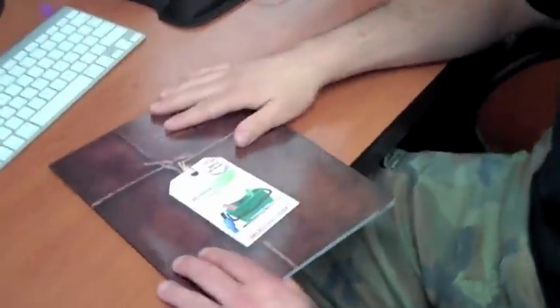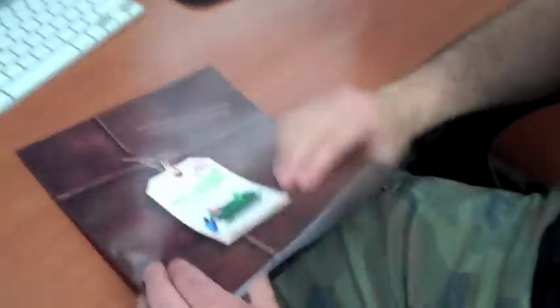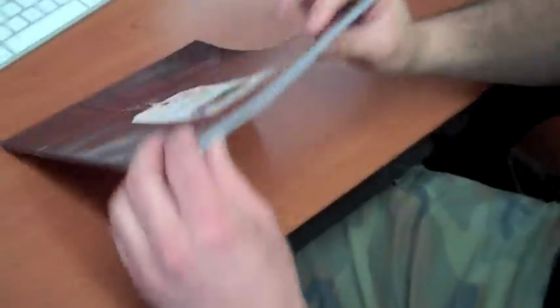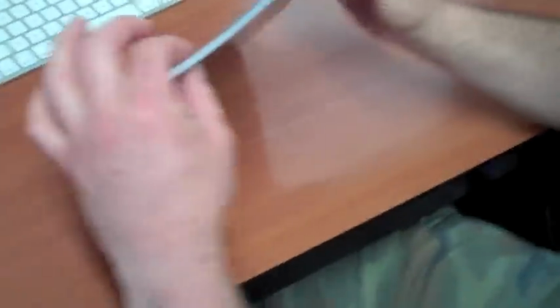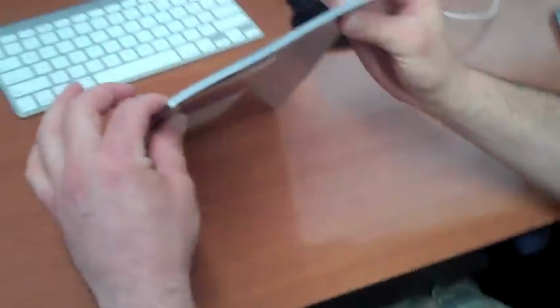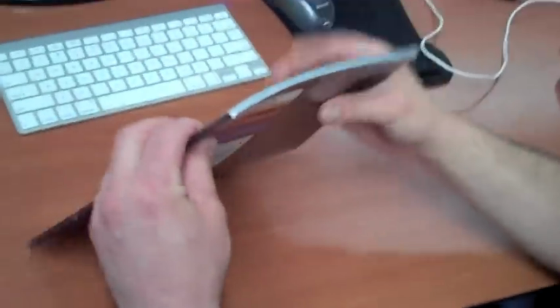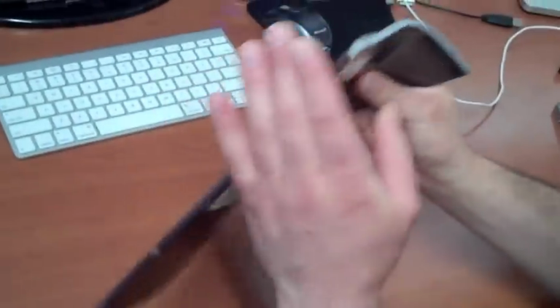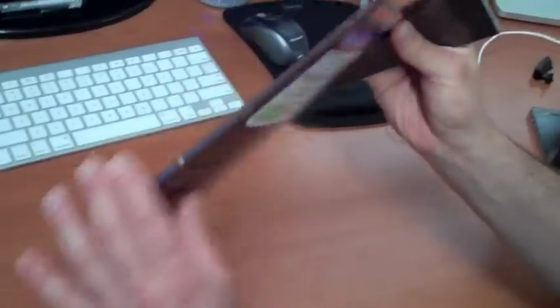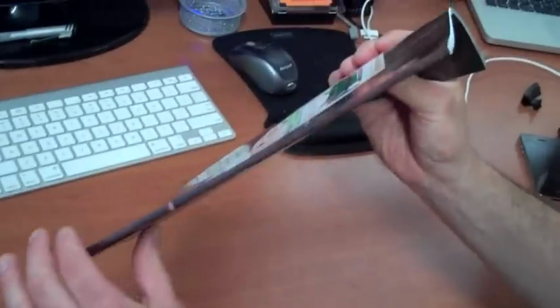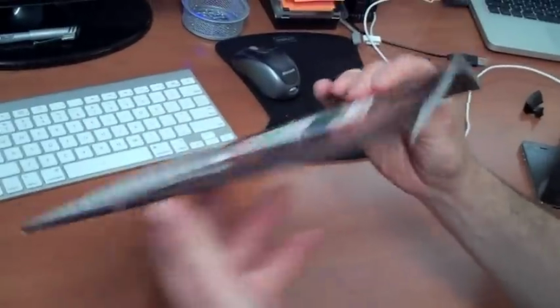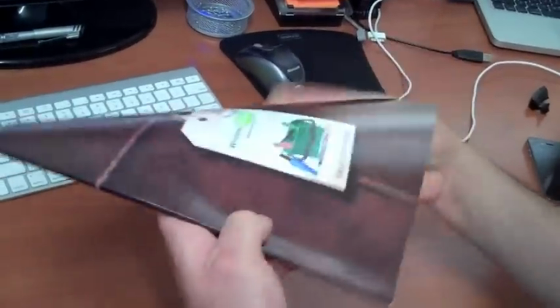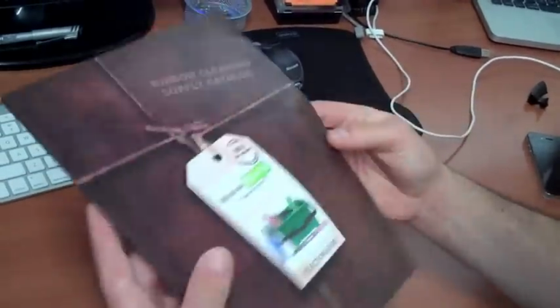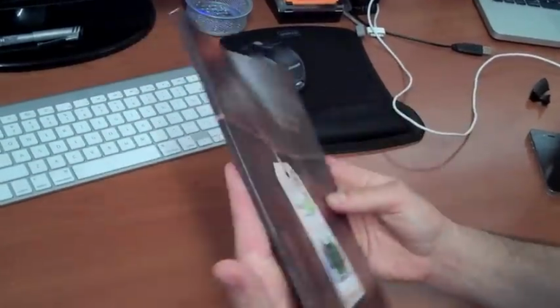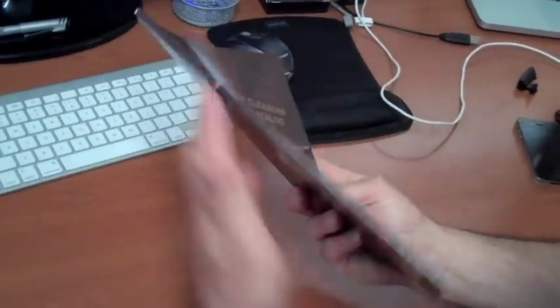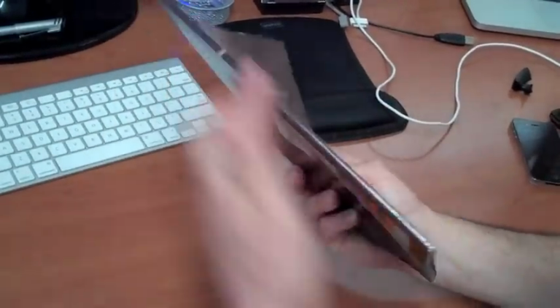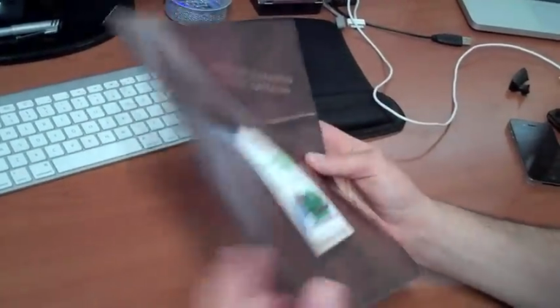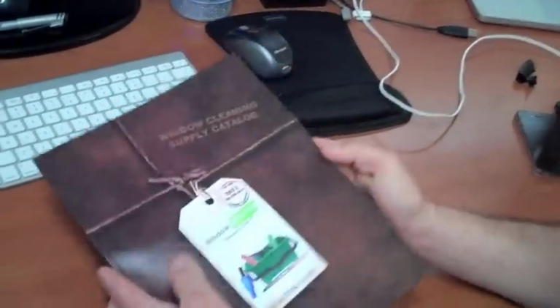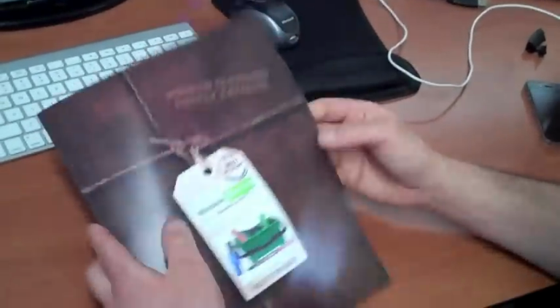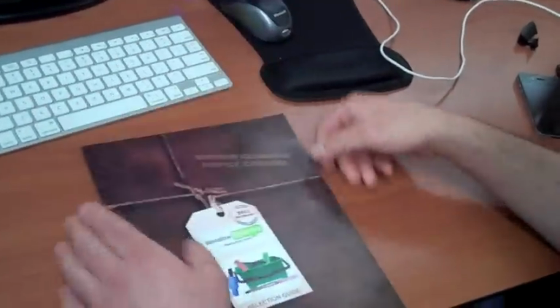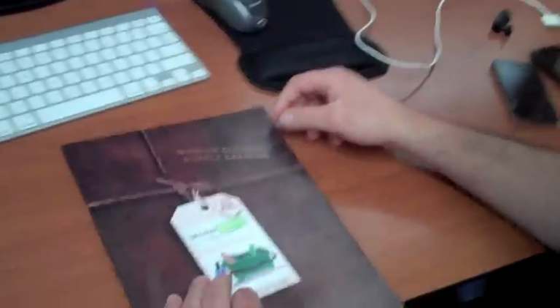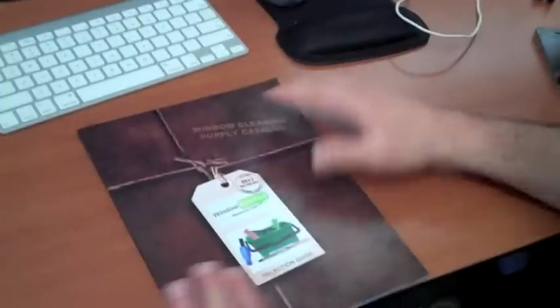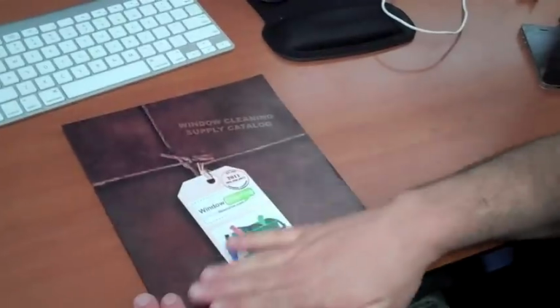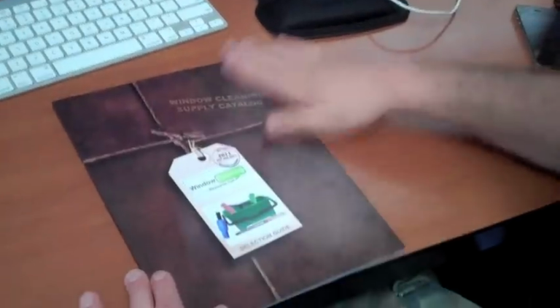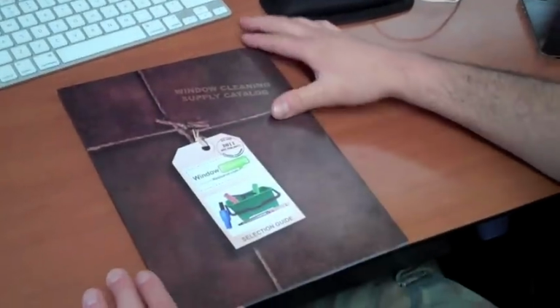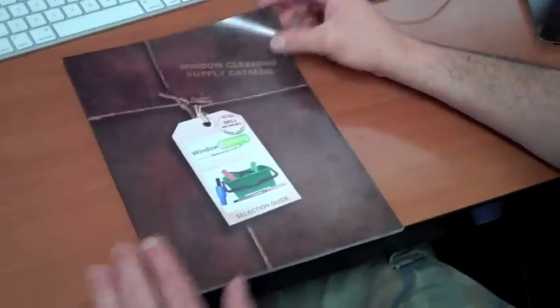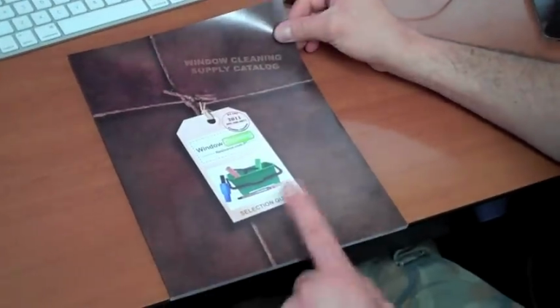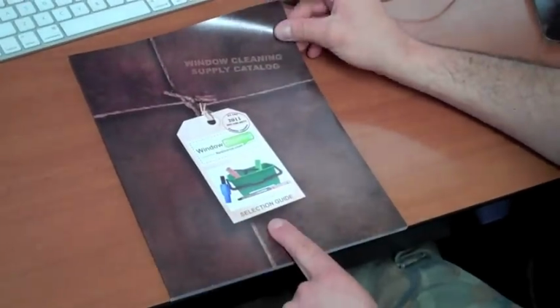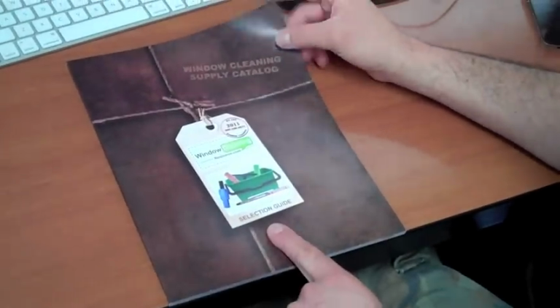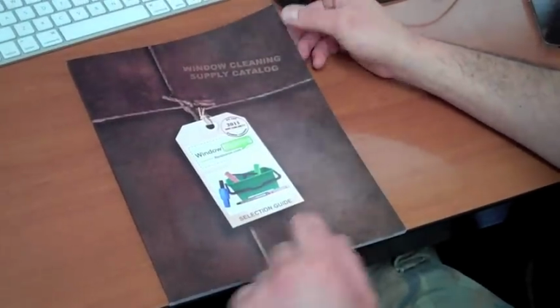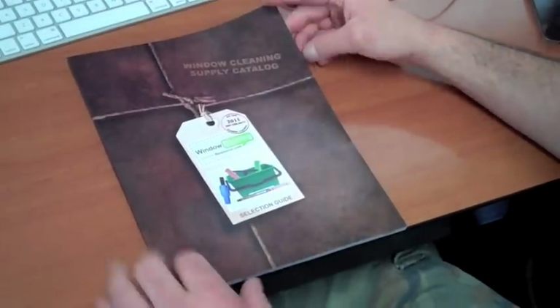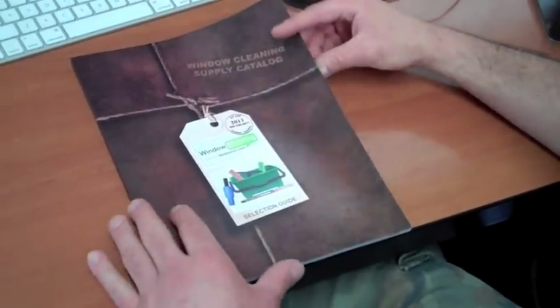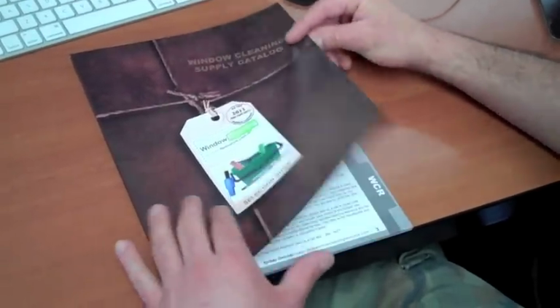As you can see, the catalog is nice and thick. It's got this great perfect bind on here — no staples, just glued right together. This thing is pretty awesome. Beautiful cover, as you can see. It's your selection guide for everything window cleaning.